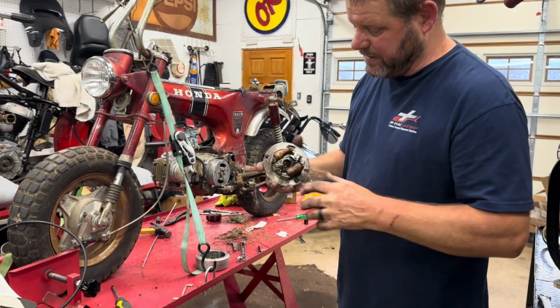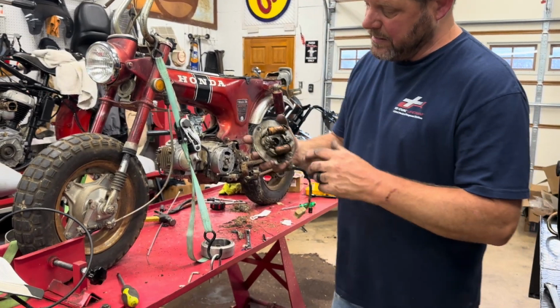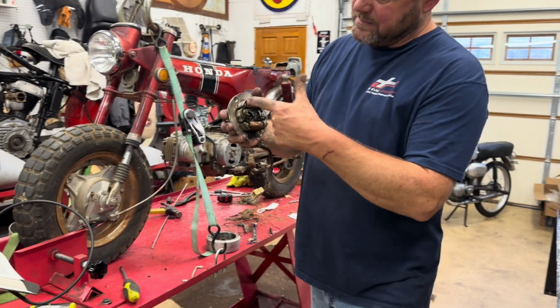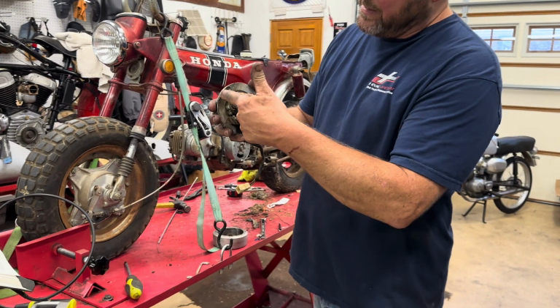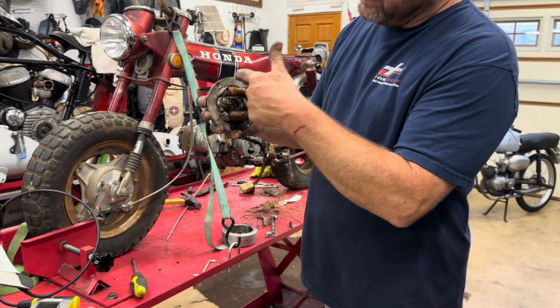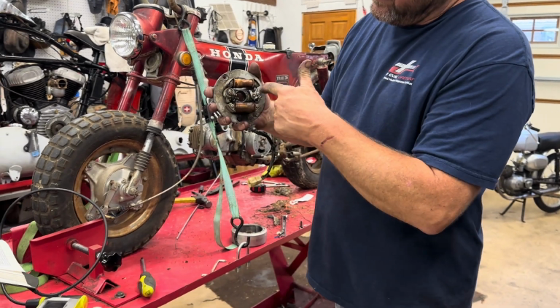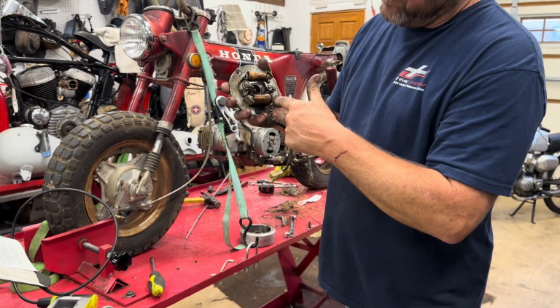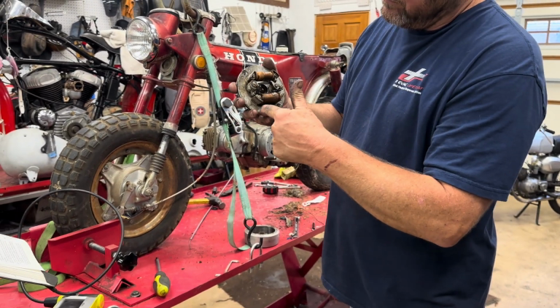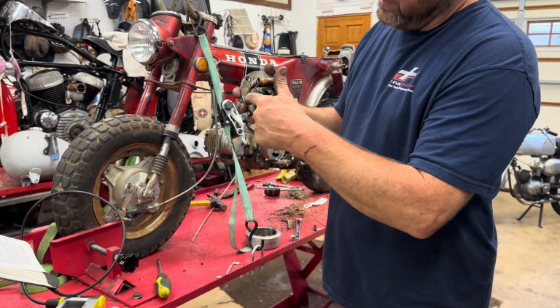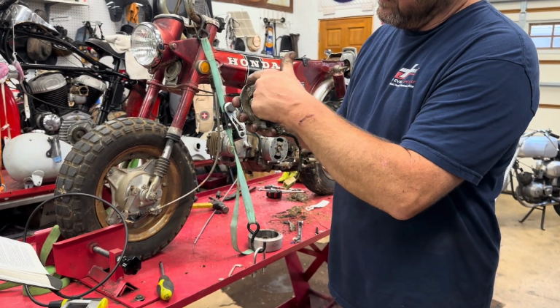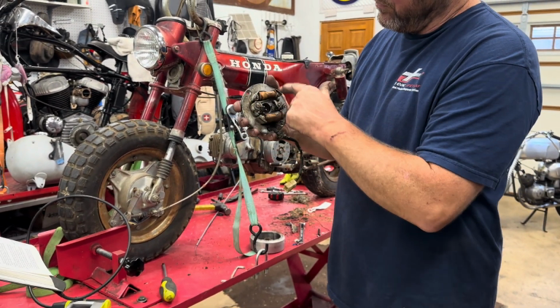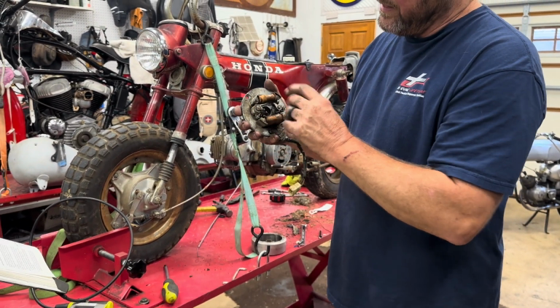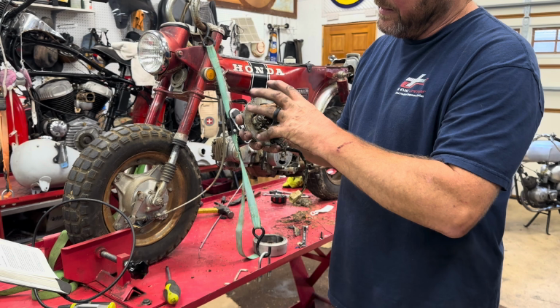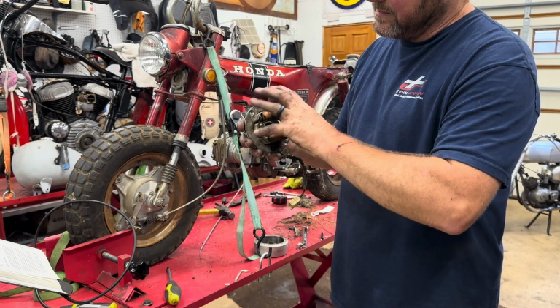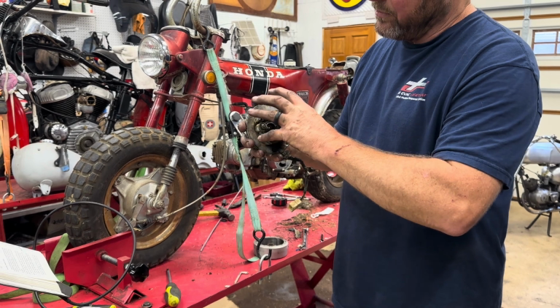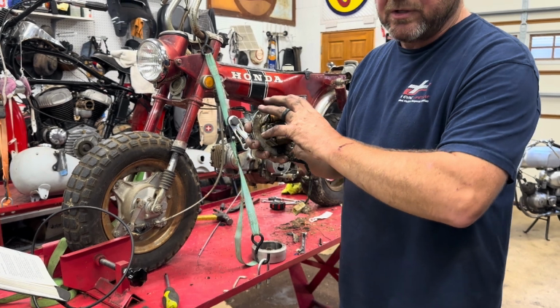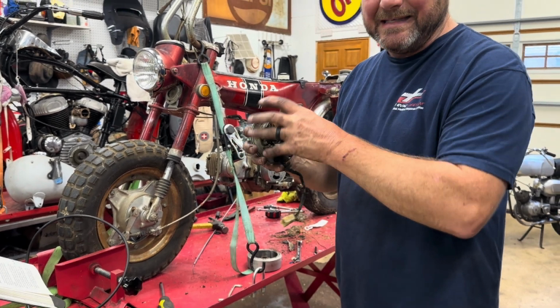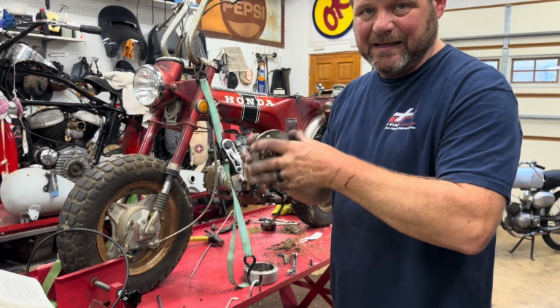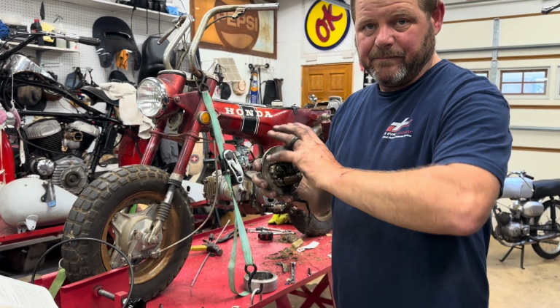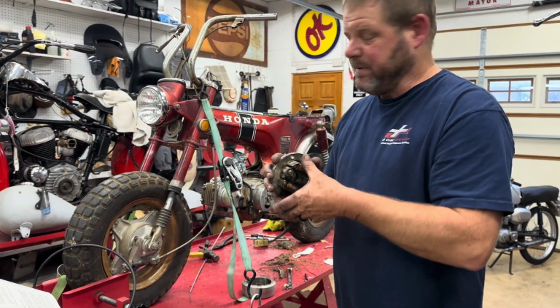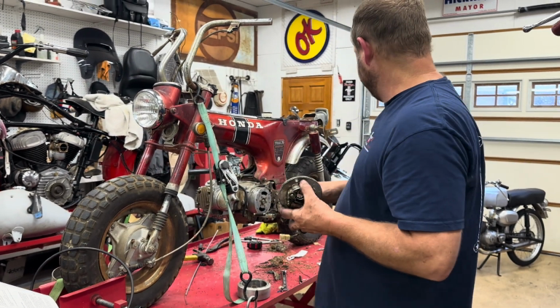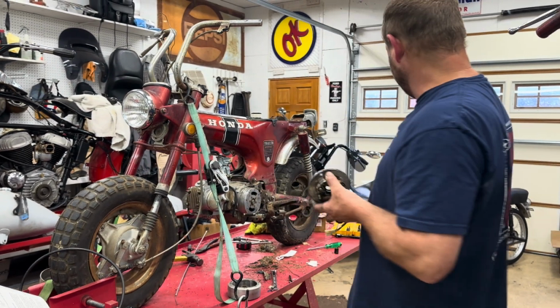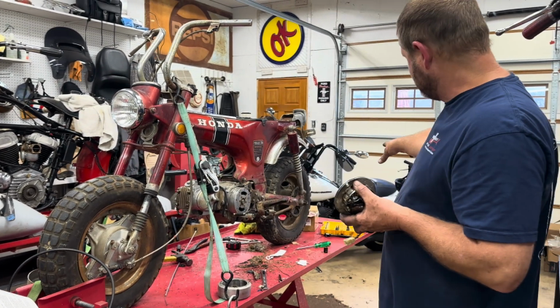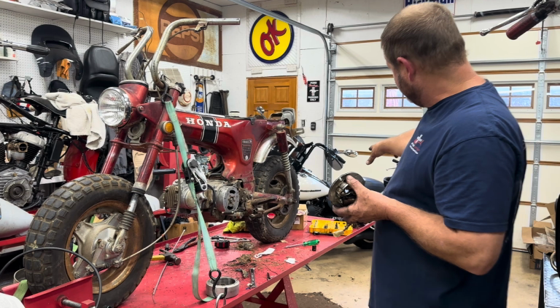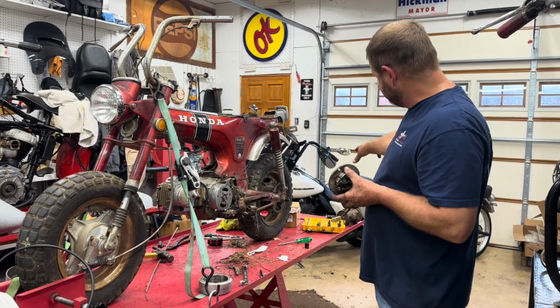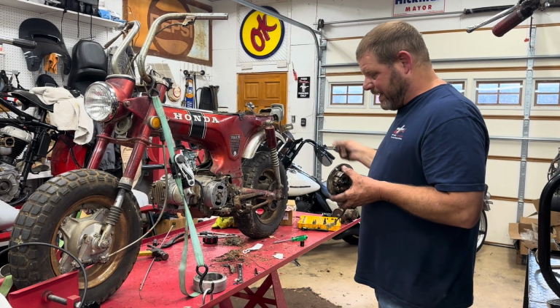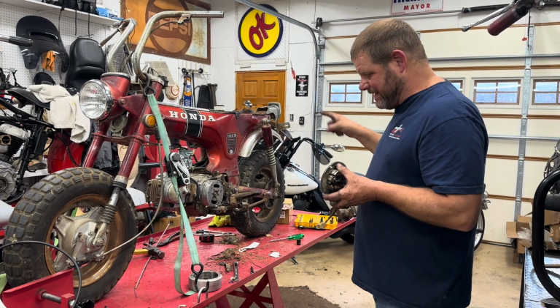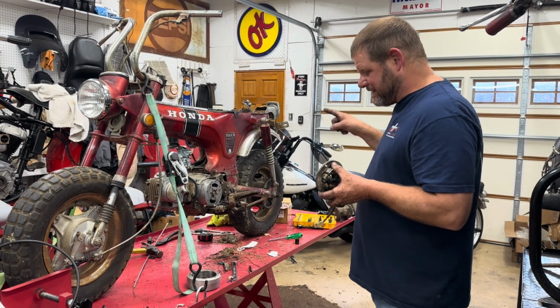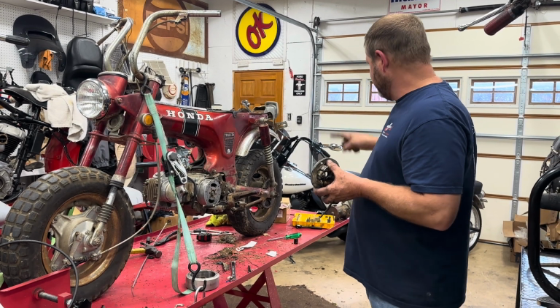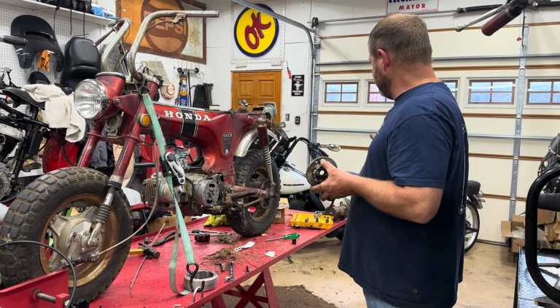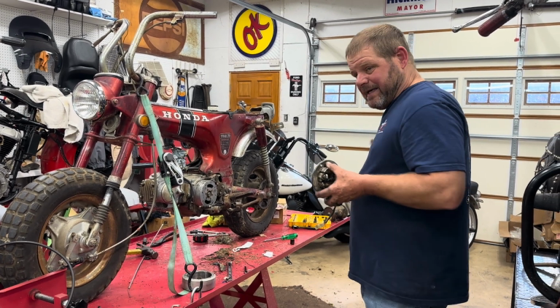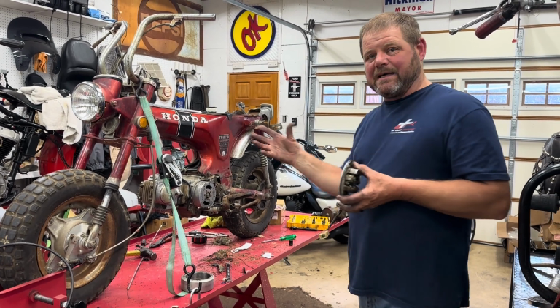A stator has coils all the way around, and a stator actually builds an AC current — that's what that one does. It has an AC stator in it, and the AC goes out to a rectifier.